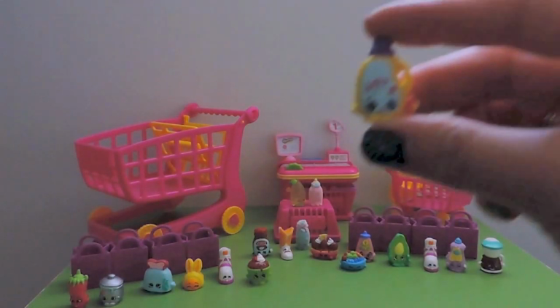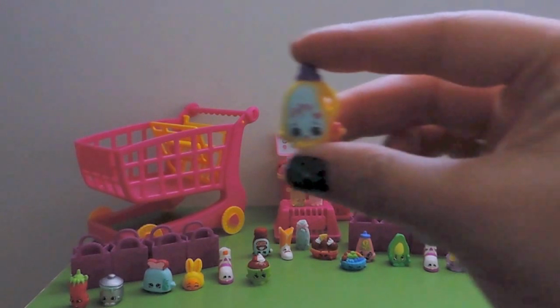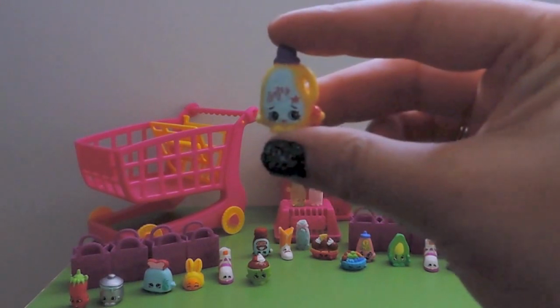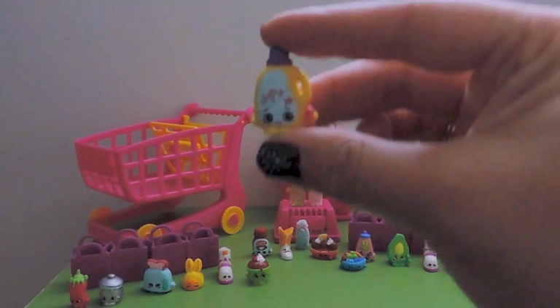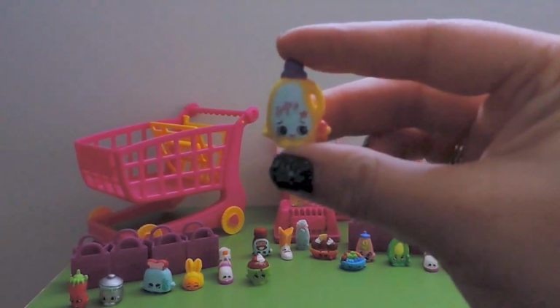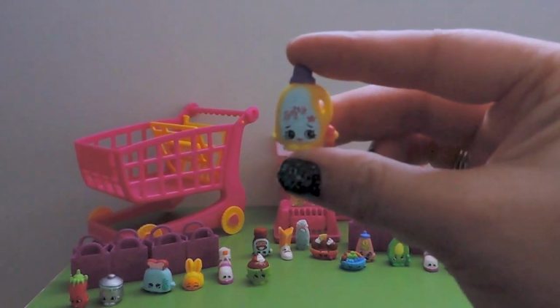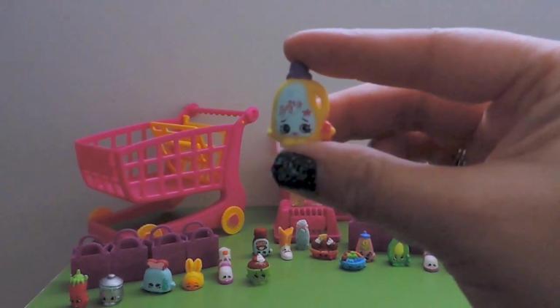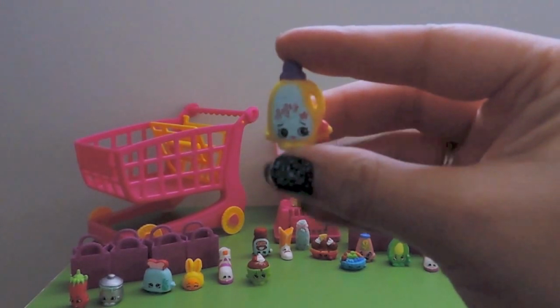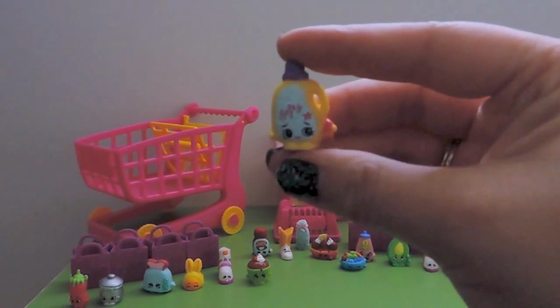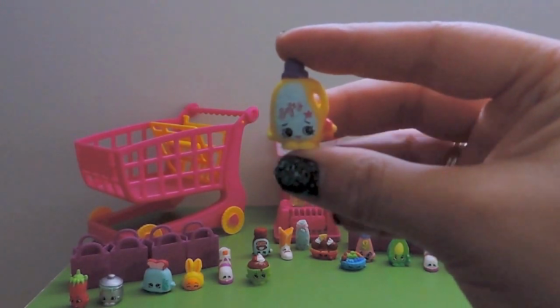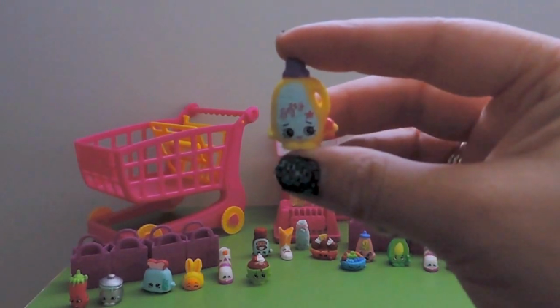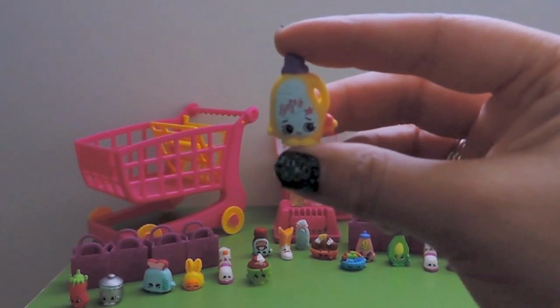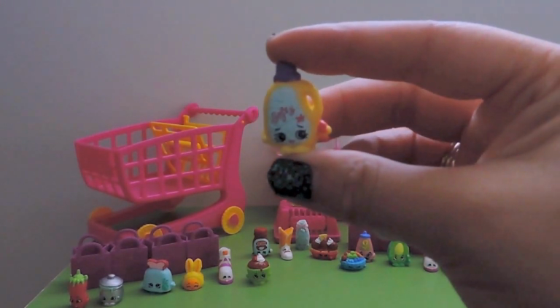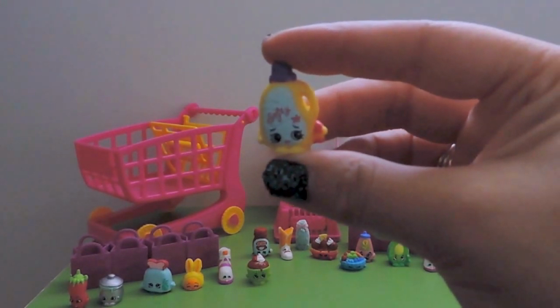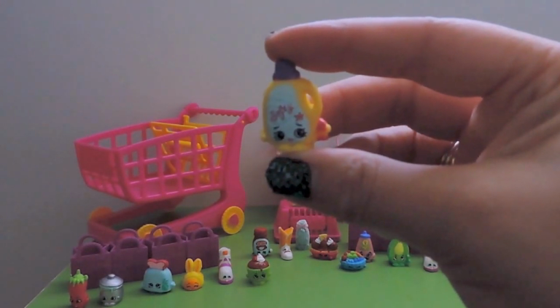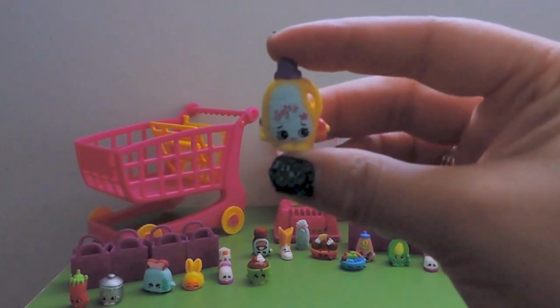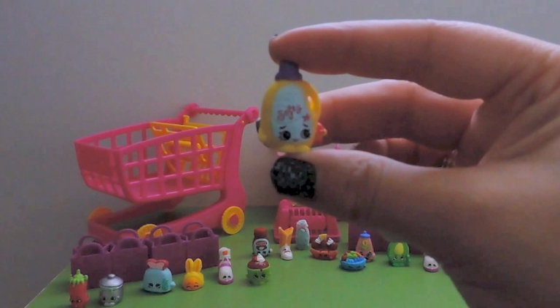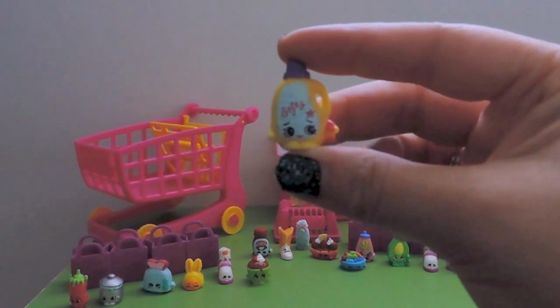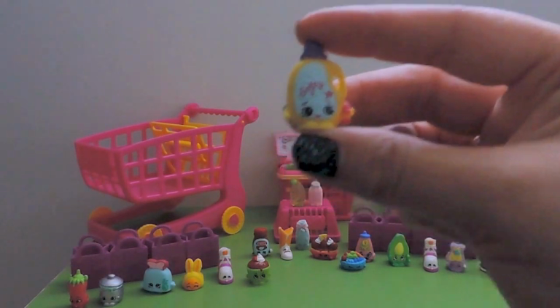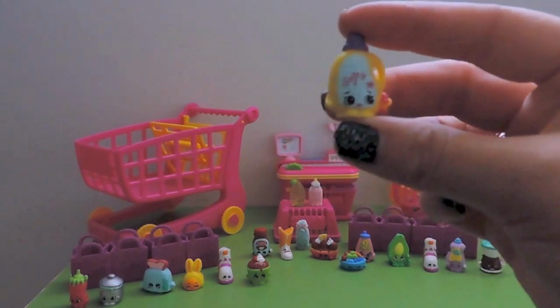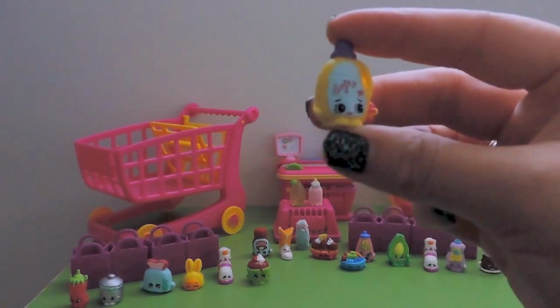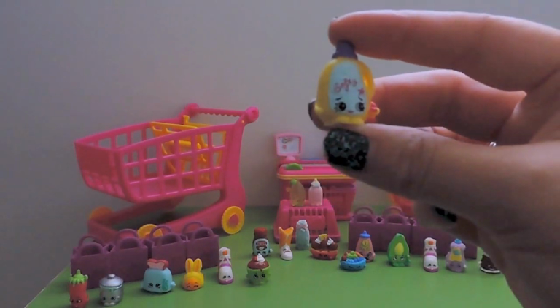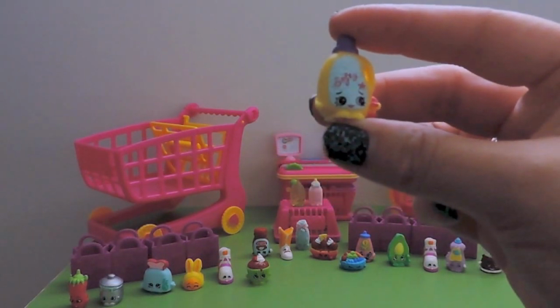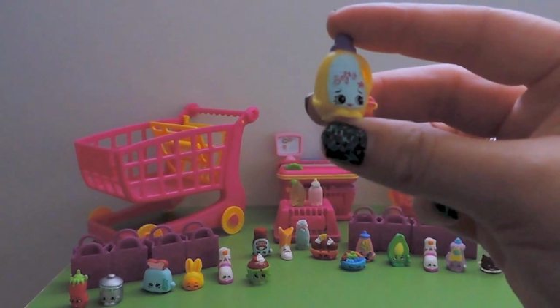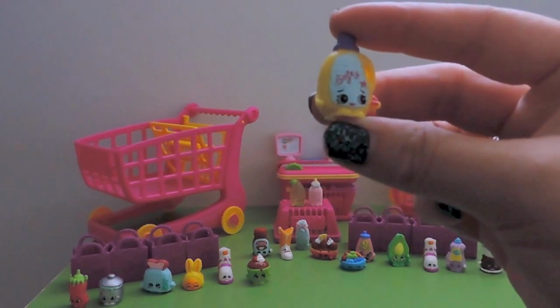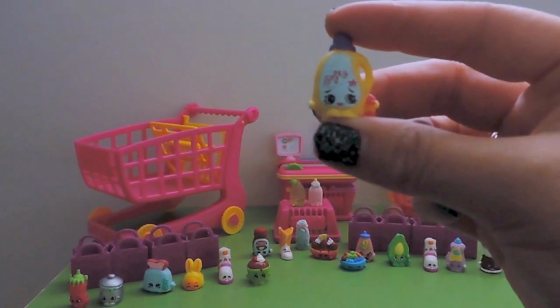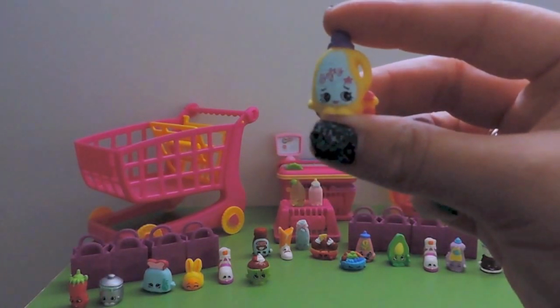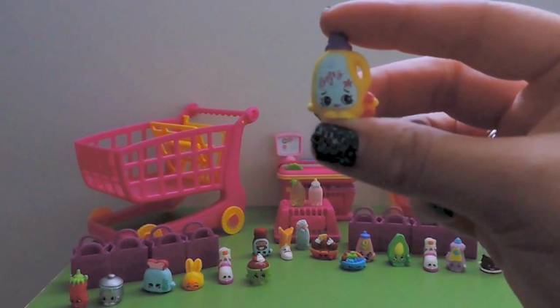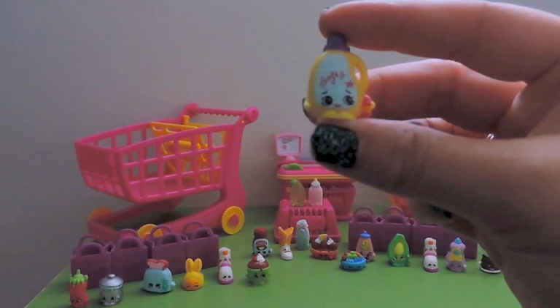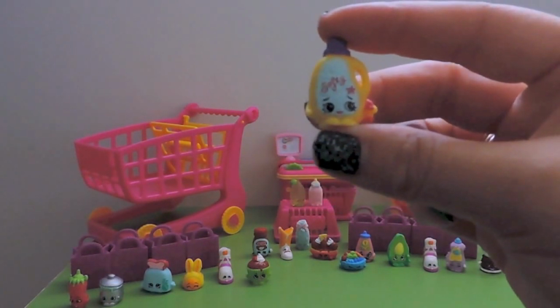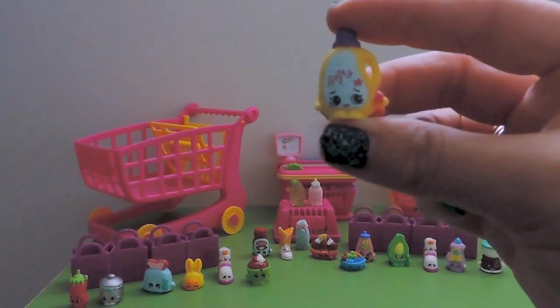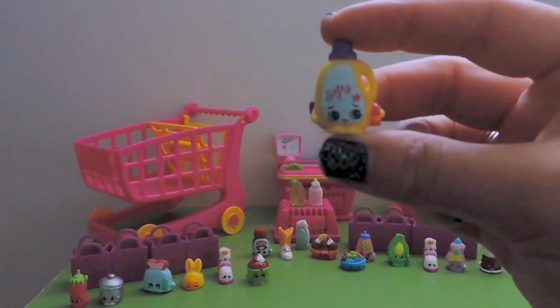Then we have Sarah Softener, another duplicate, a common from Cleaning and Laundry - cutest little face!